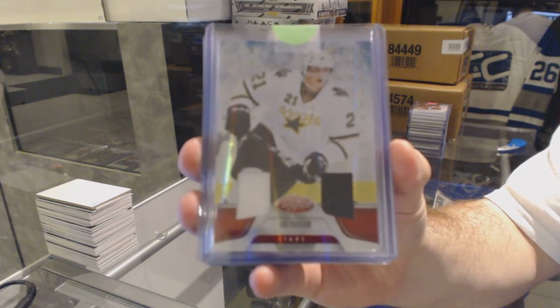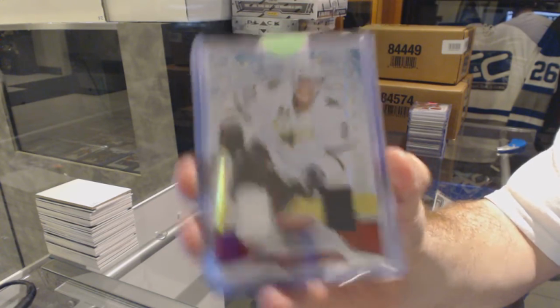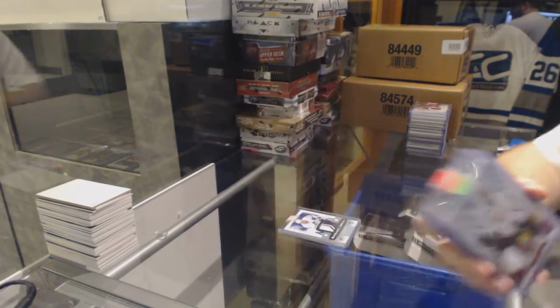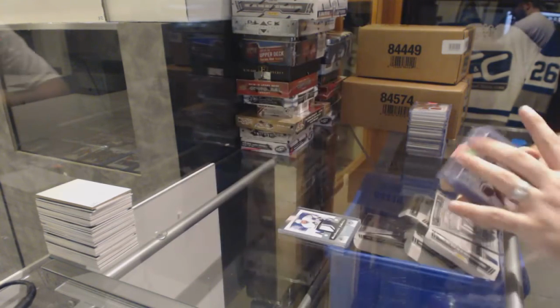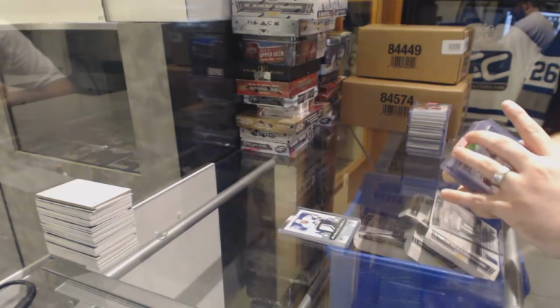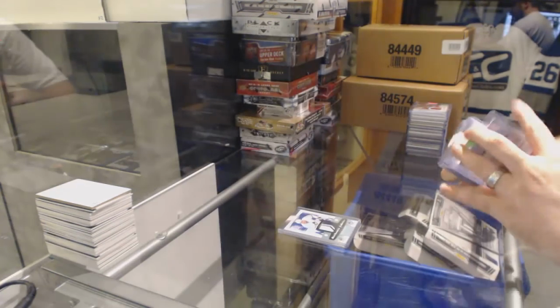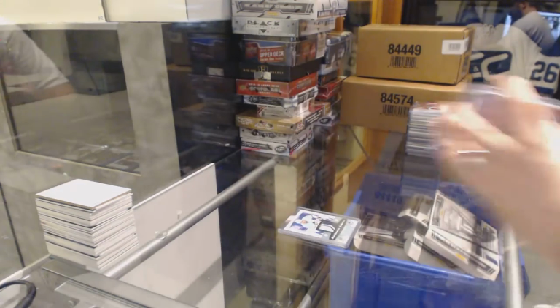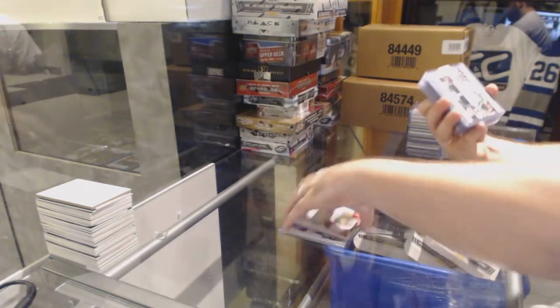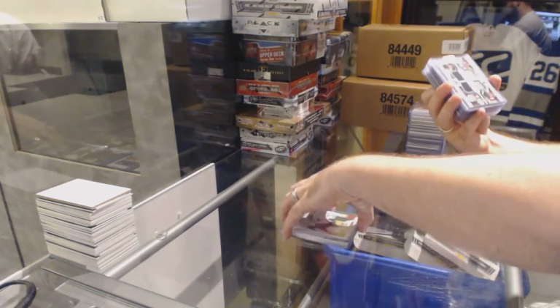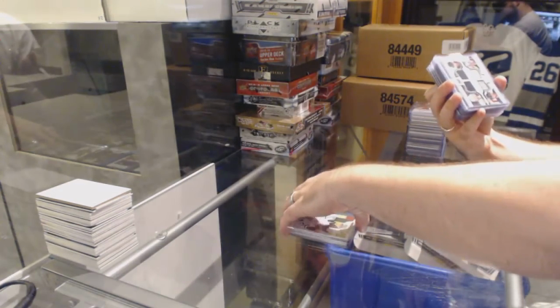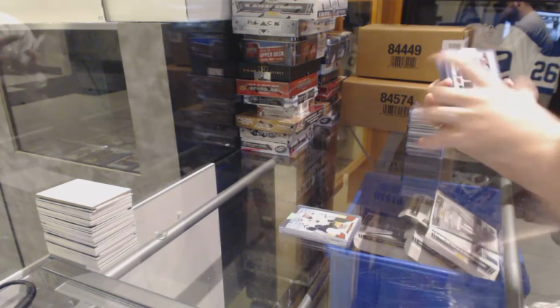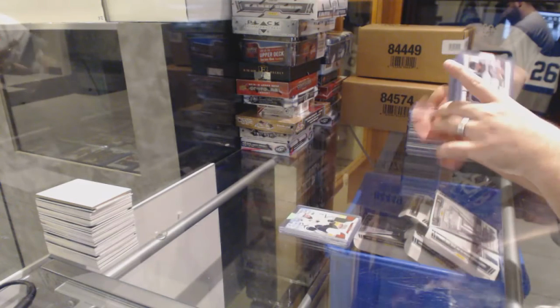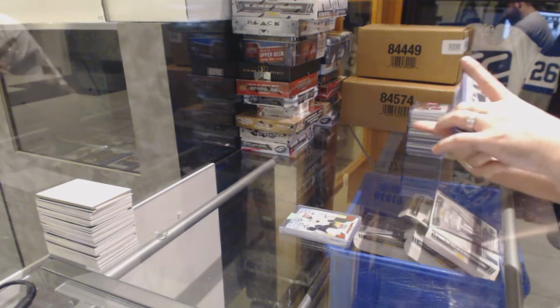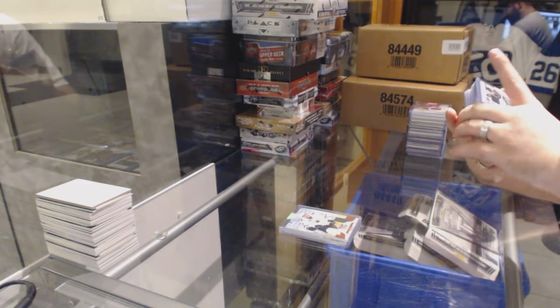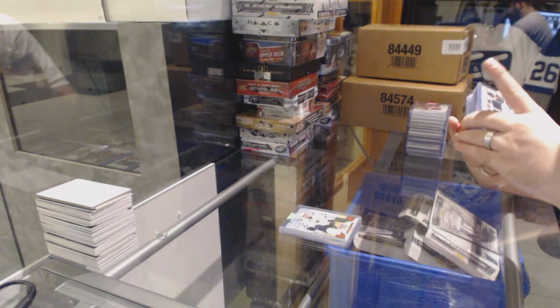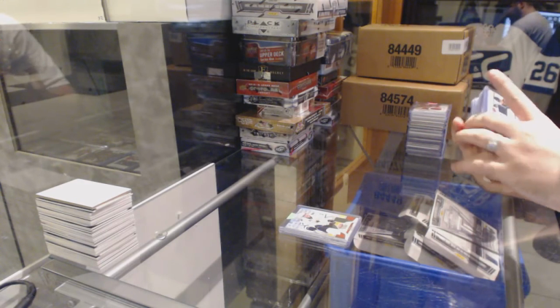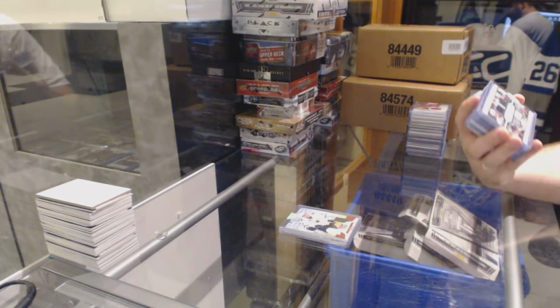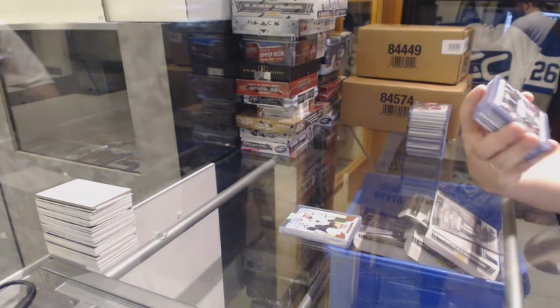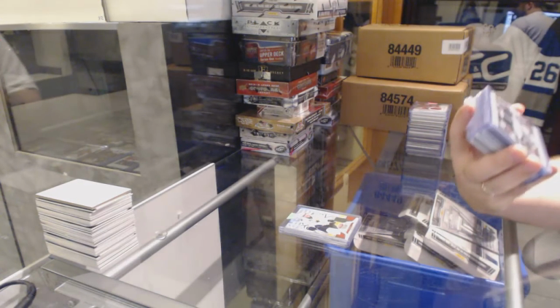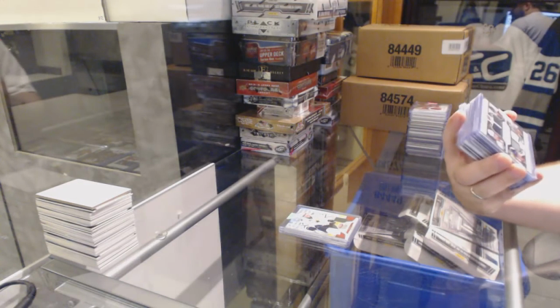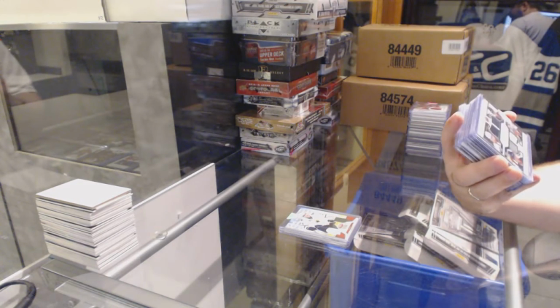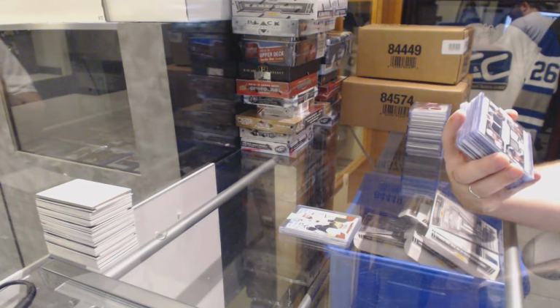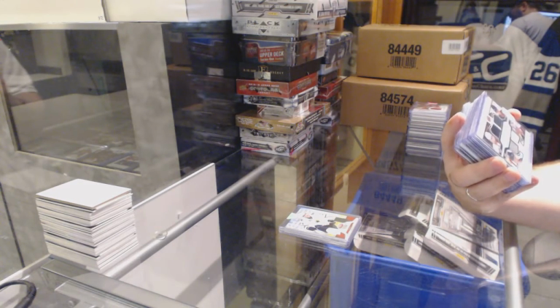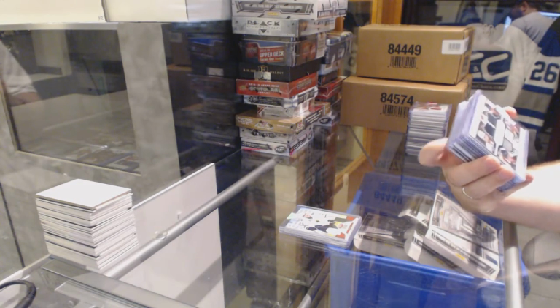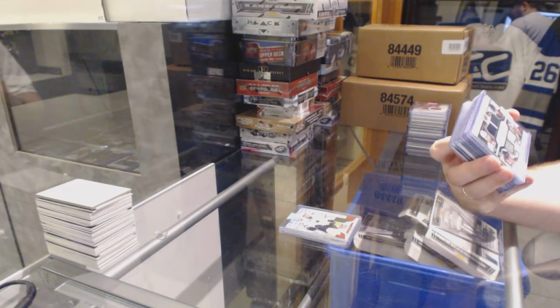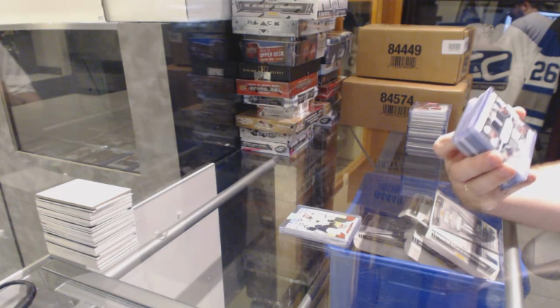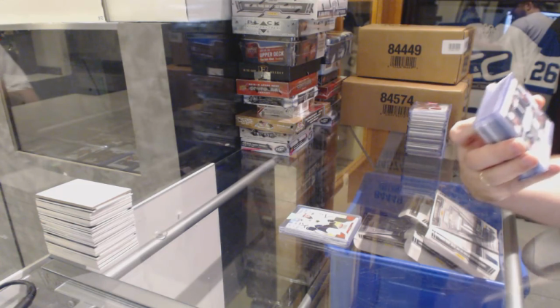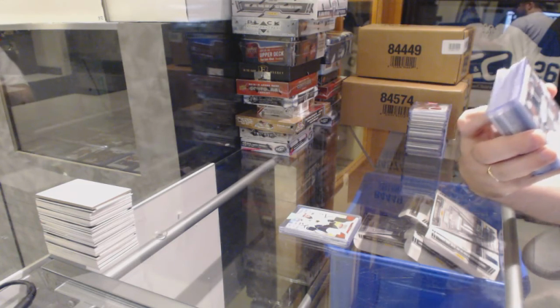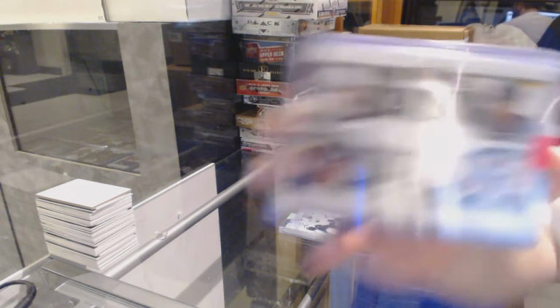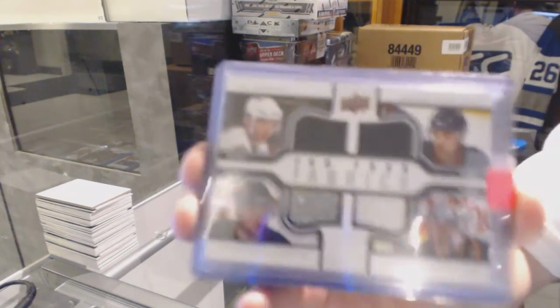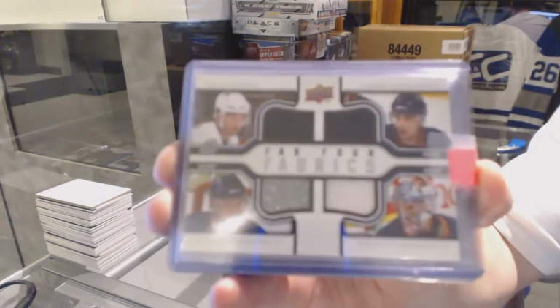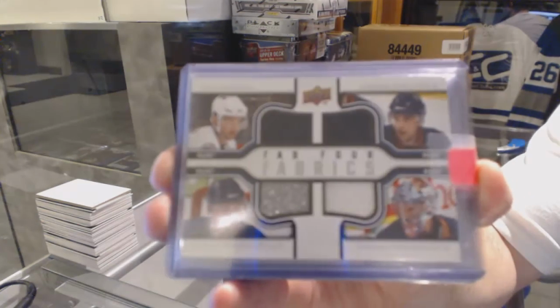We've got a quad jersey for the Edmonton Oilers — Fab Four fabrics of O'Sullivan, Javi Bullen, Kagliano, and Don Yang.